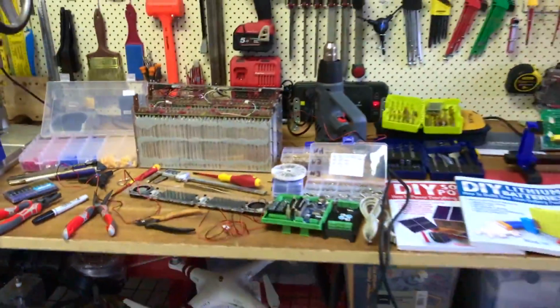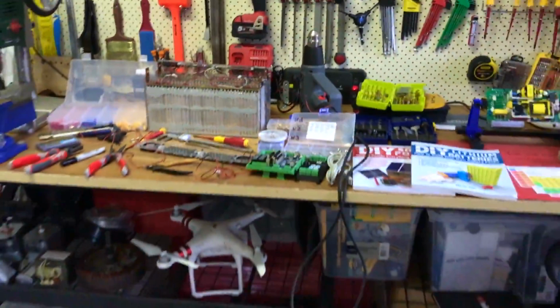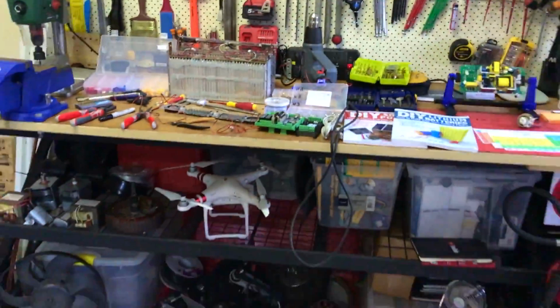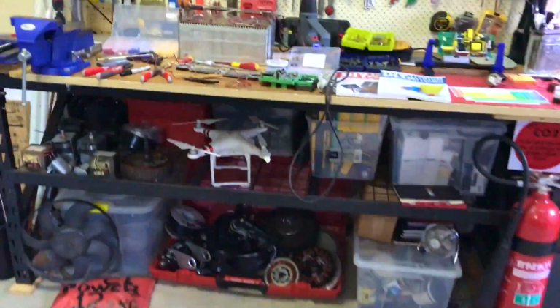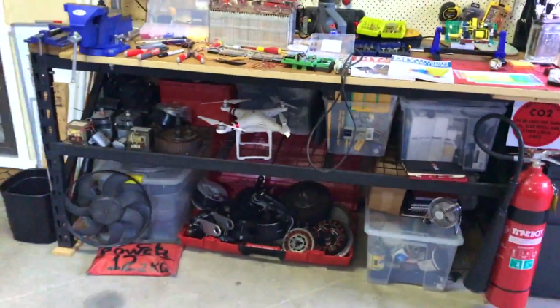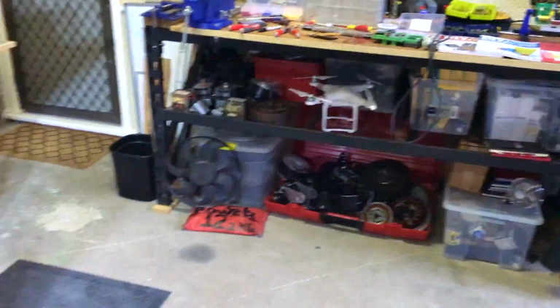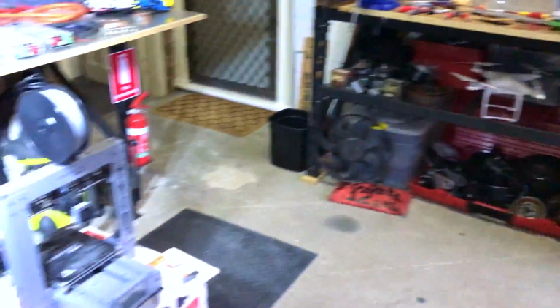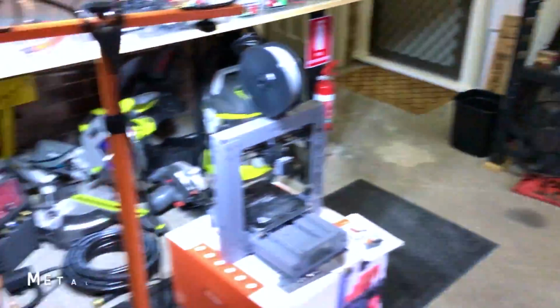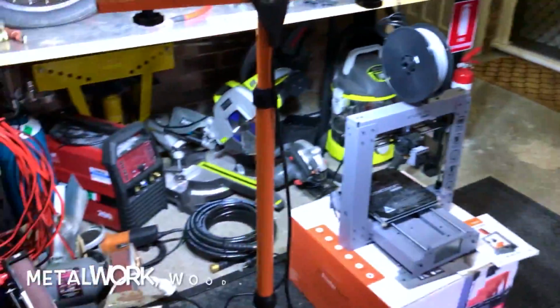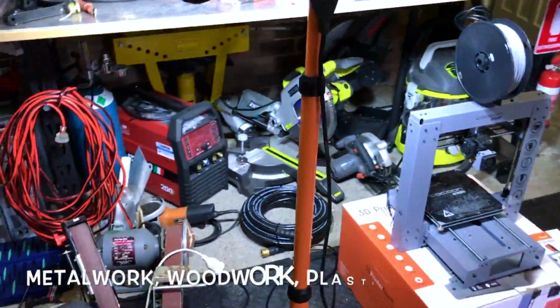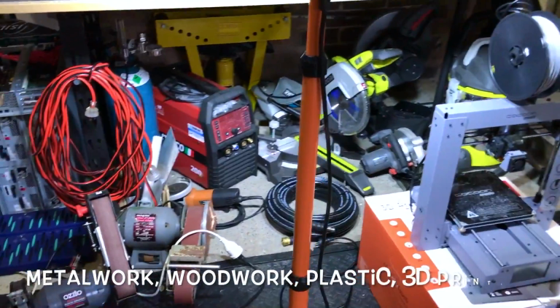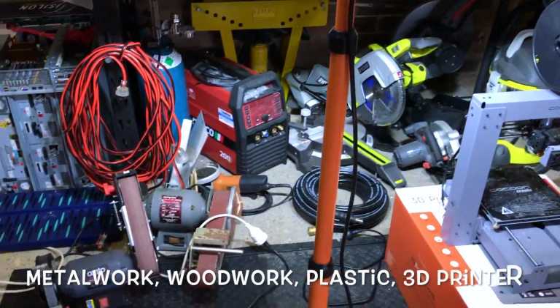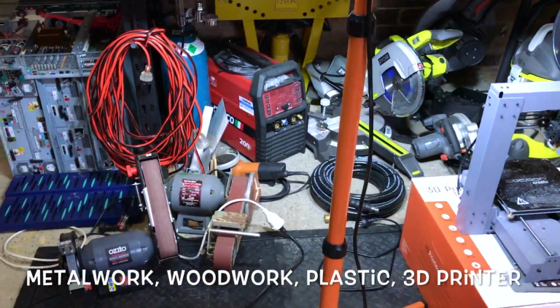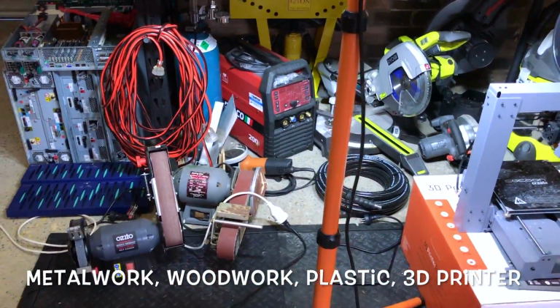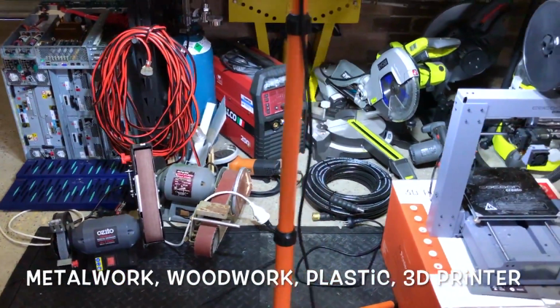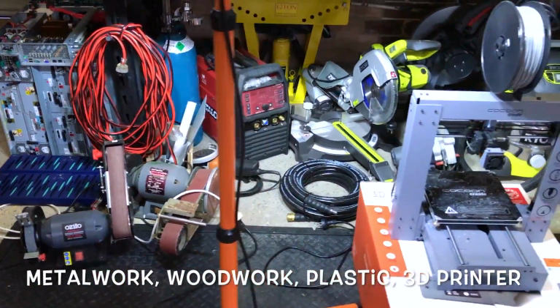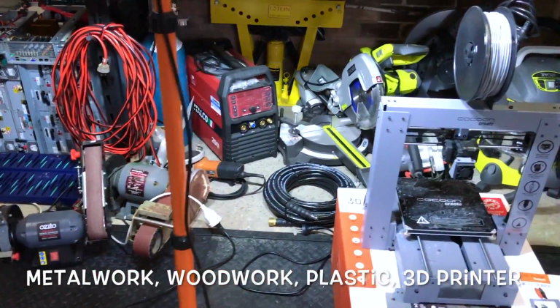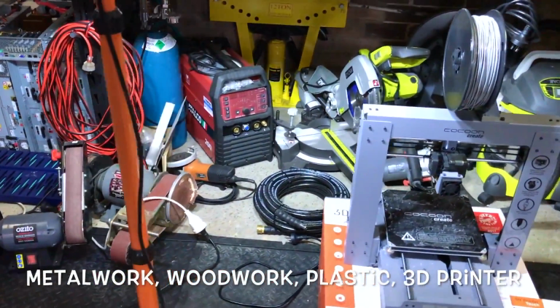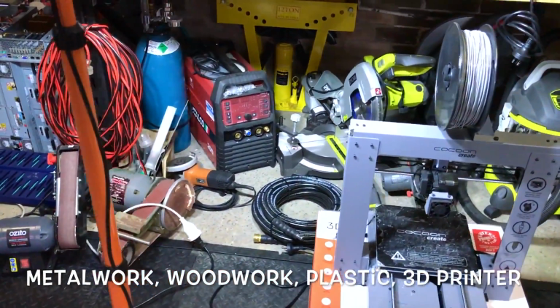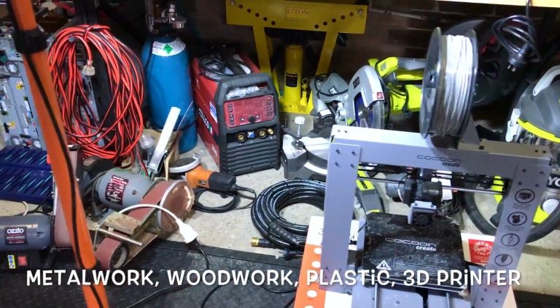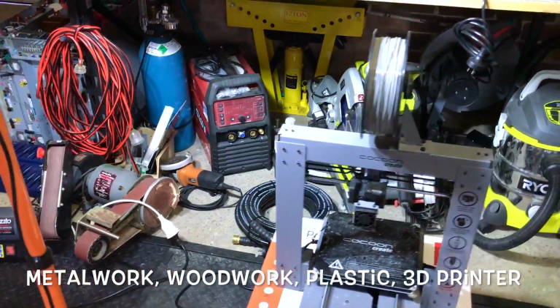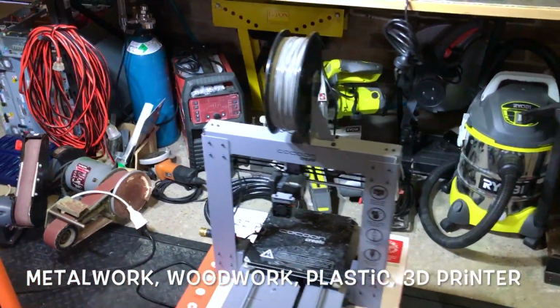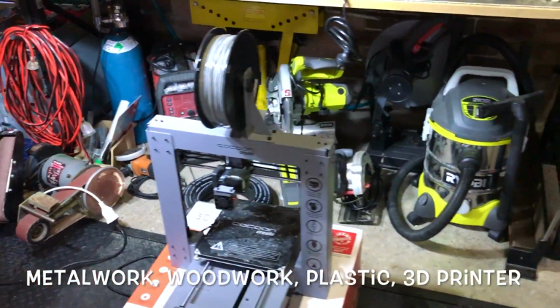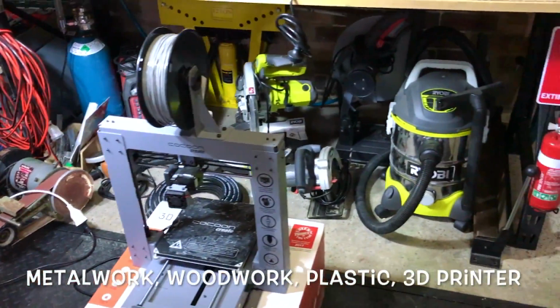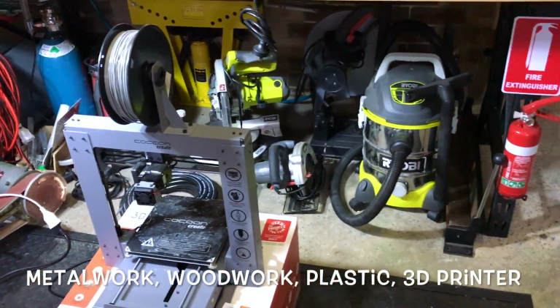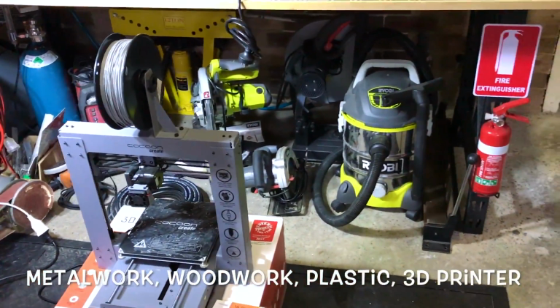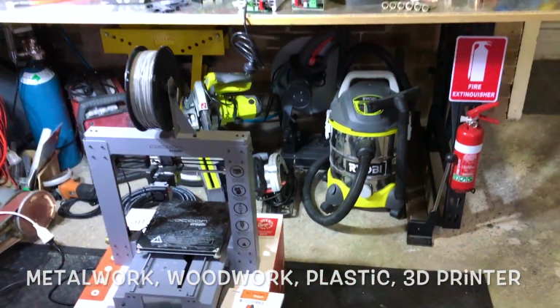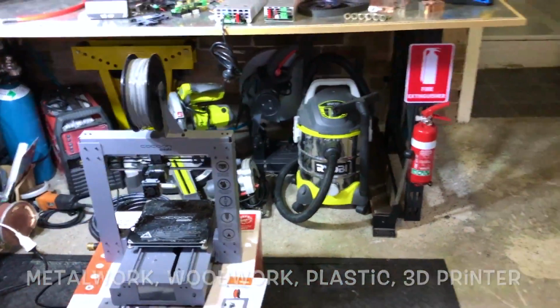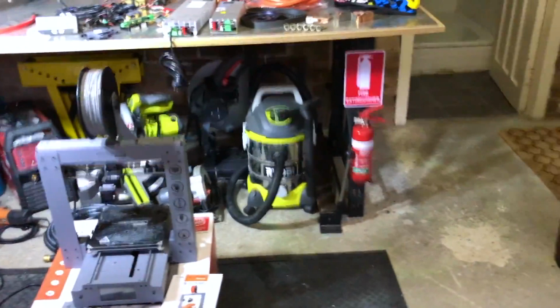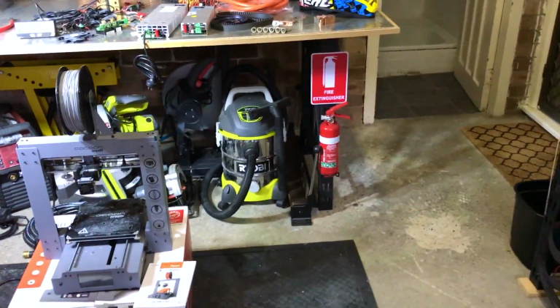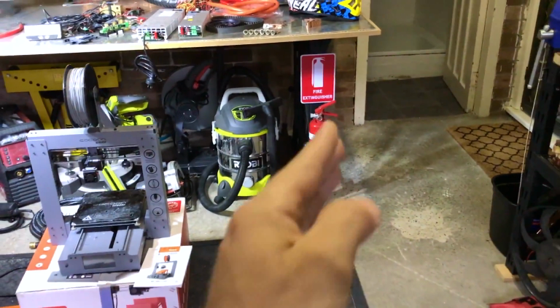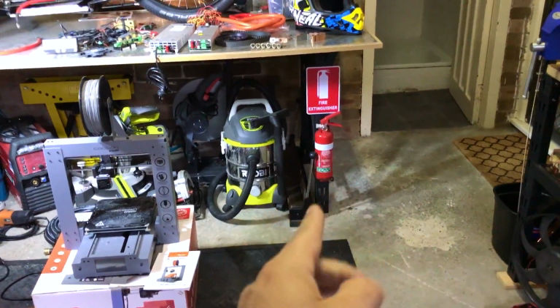Let me show a bit more of my garage. Metal work, tools, noisy stuff, grinding wheels, vacuum cleaner, fire extinguisher.